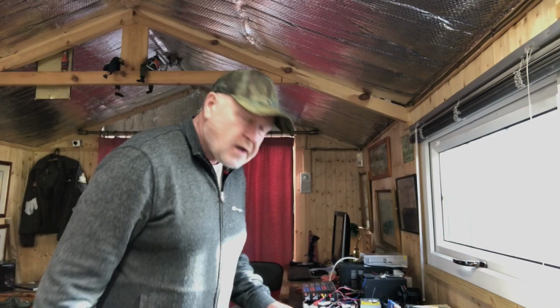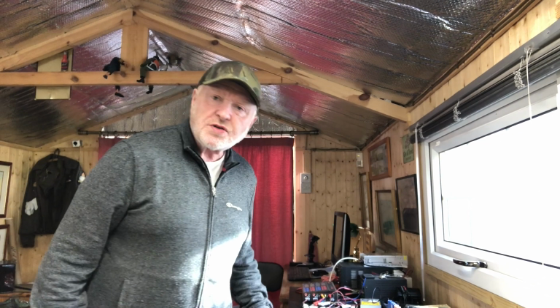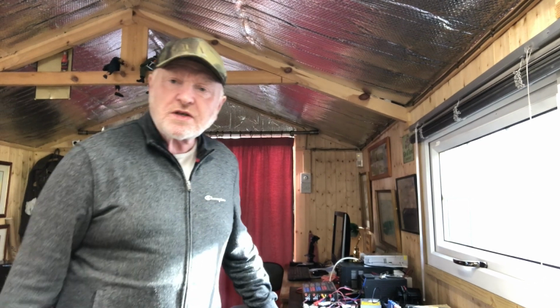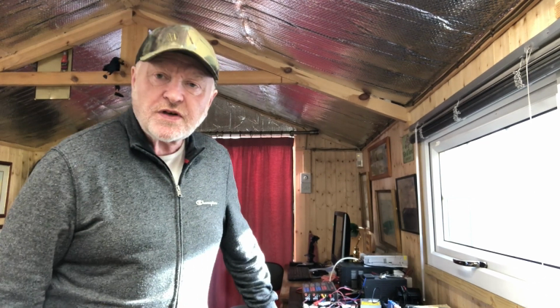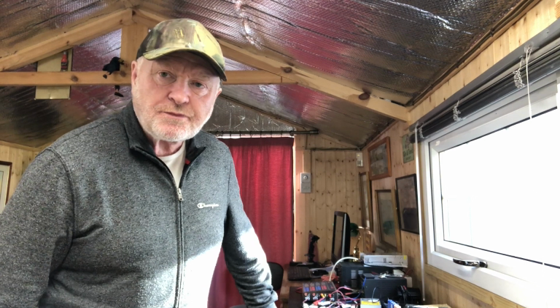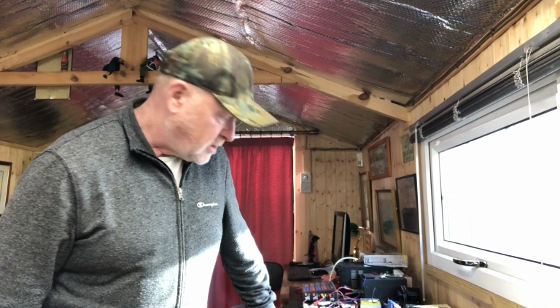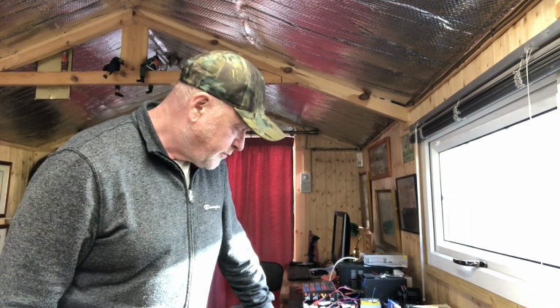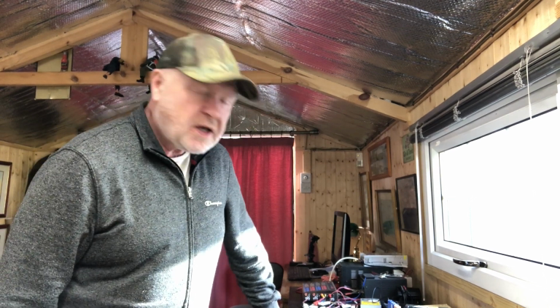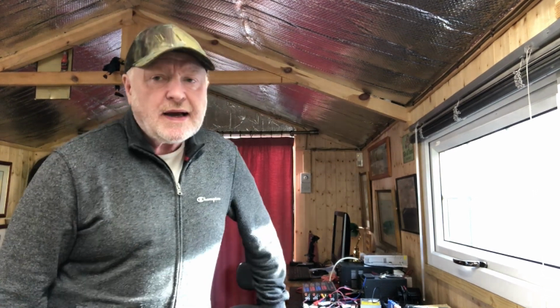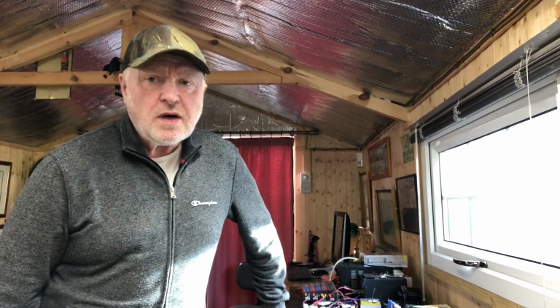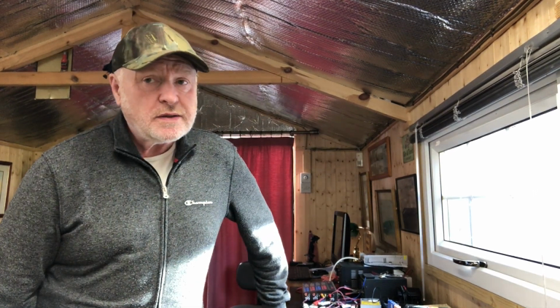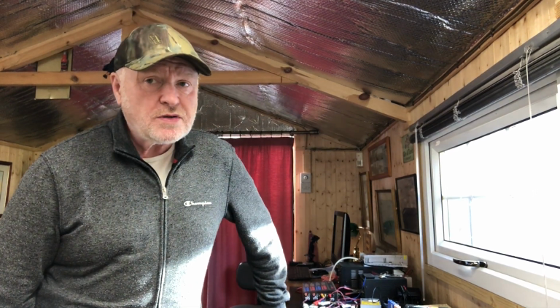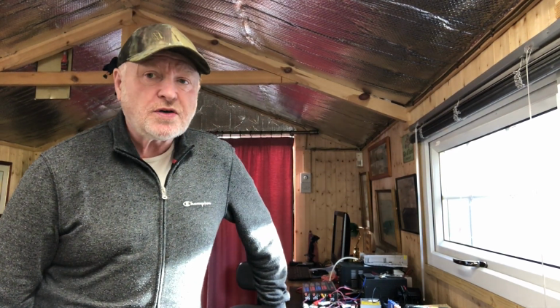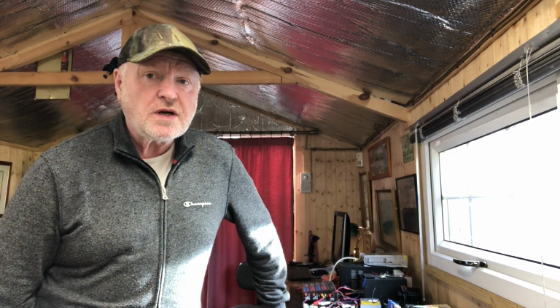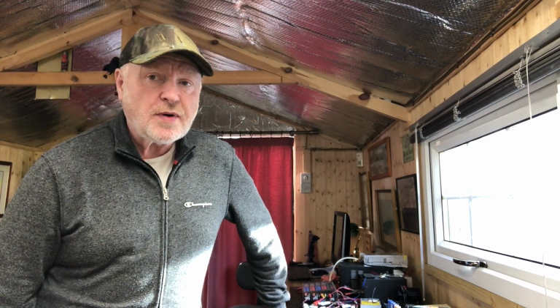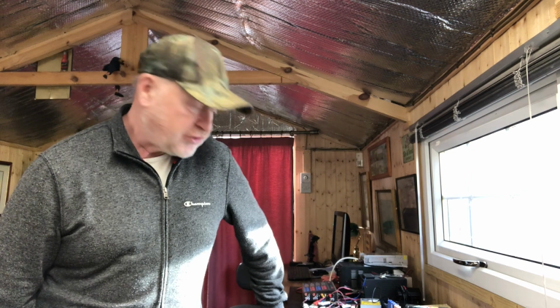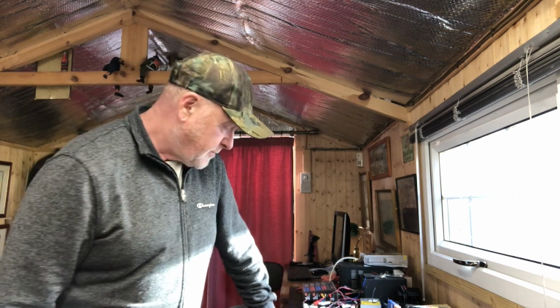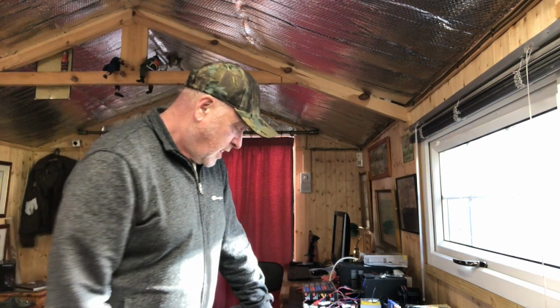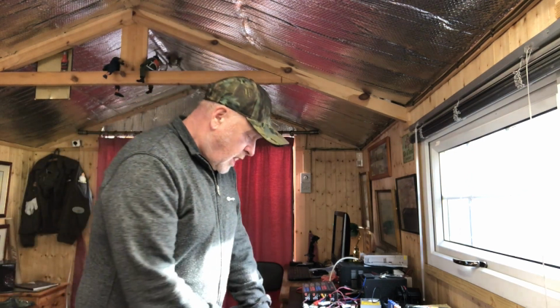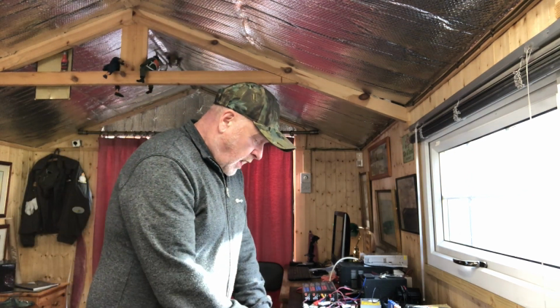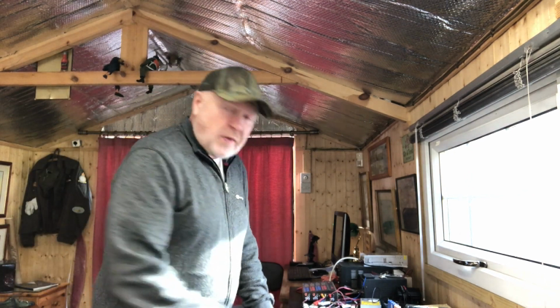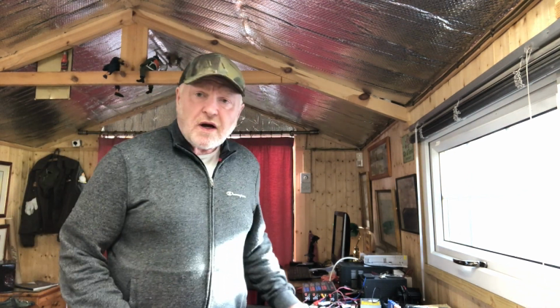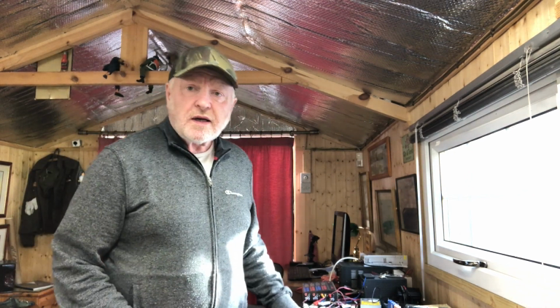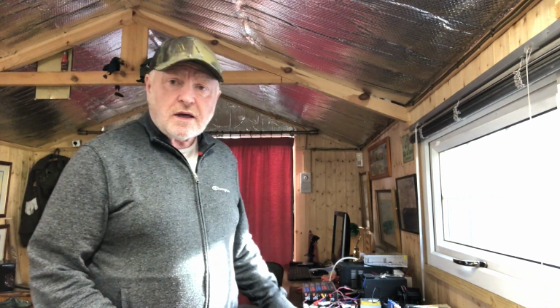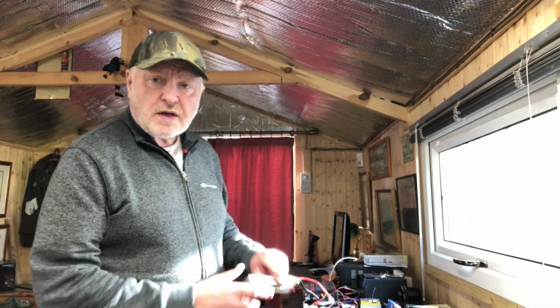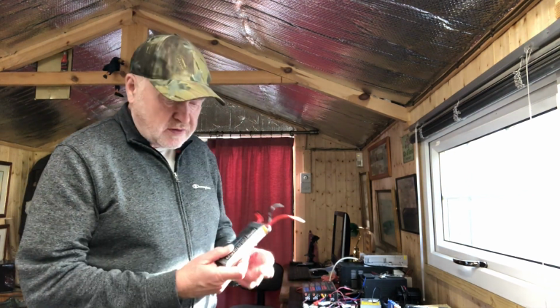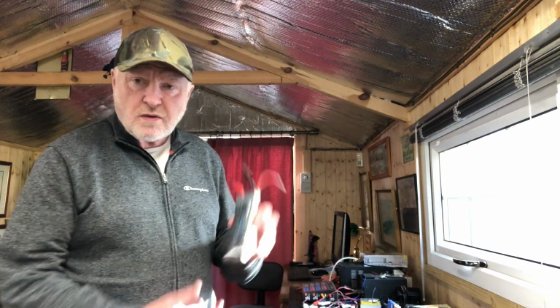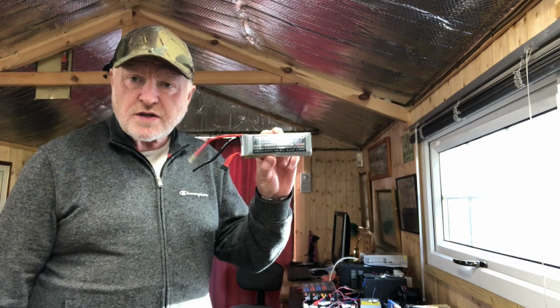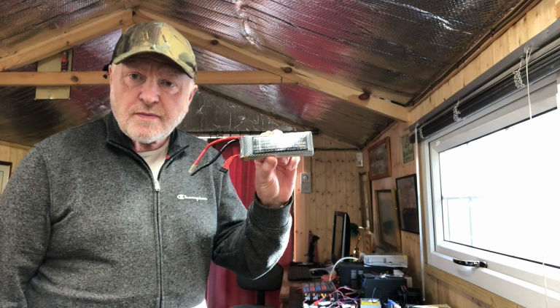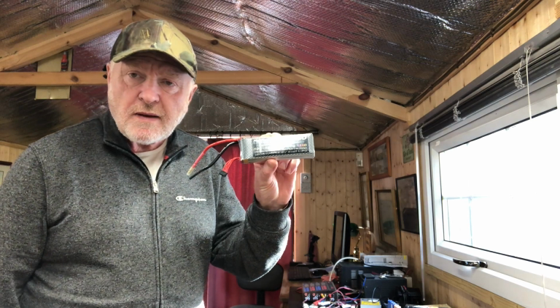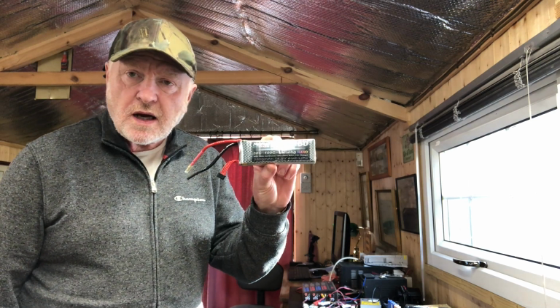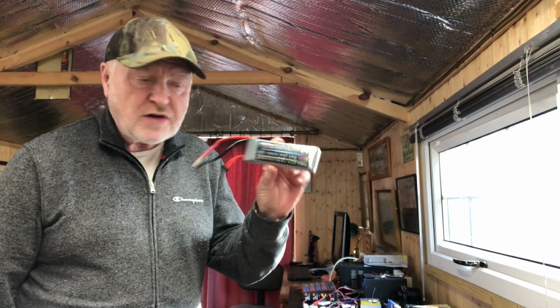I just thought I'd make this little video on how I disposed of my used LiPo batteries. I'm a model flyer and we get through quite a lot of these LiPo batteries.